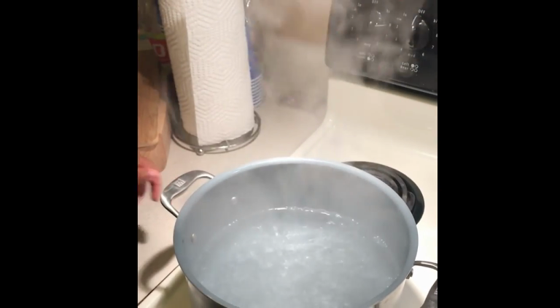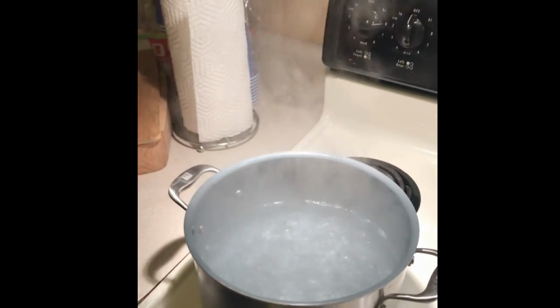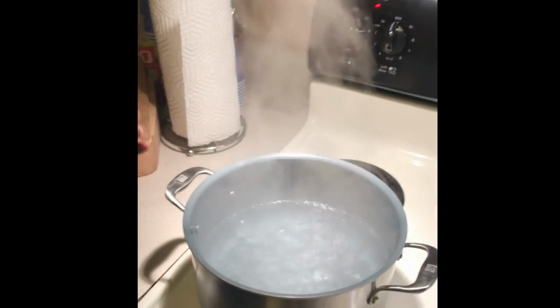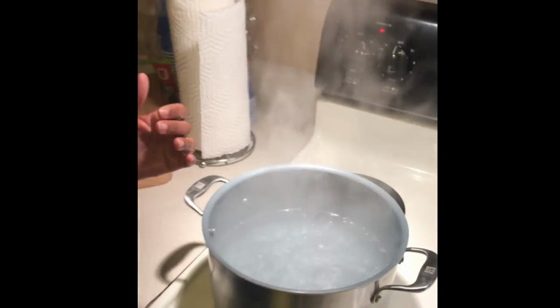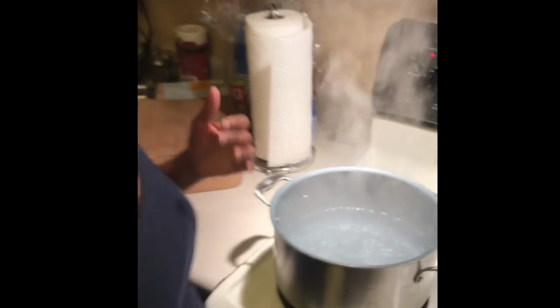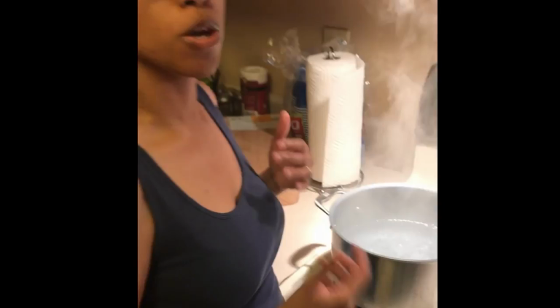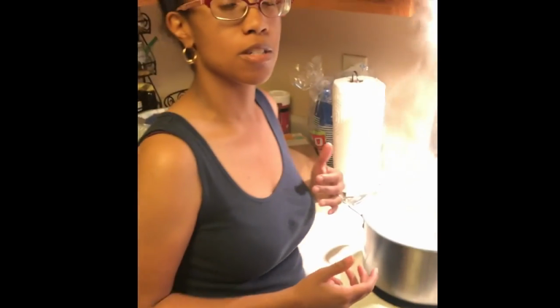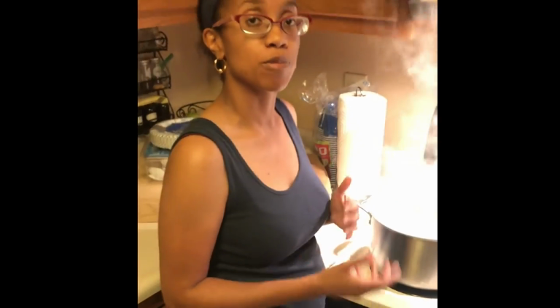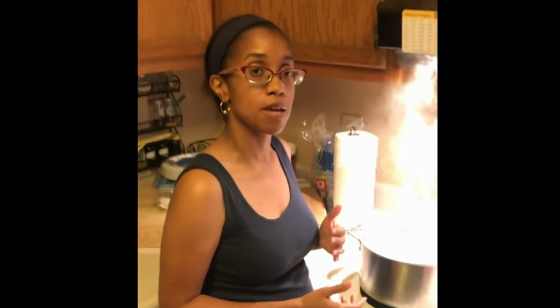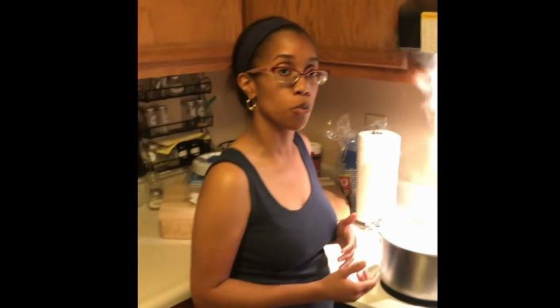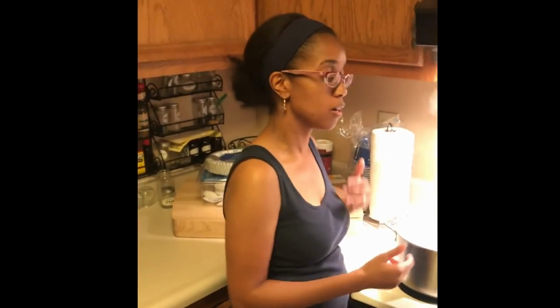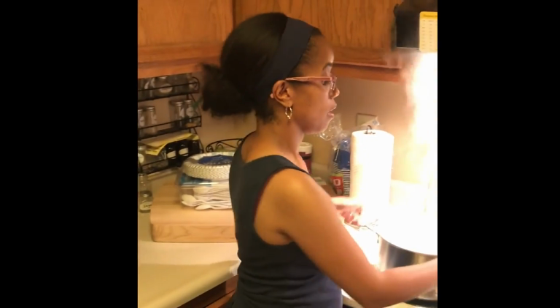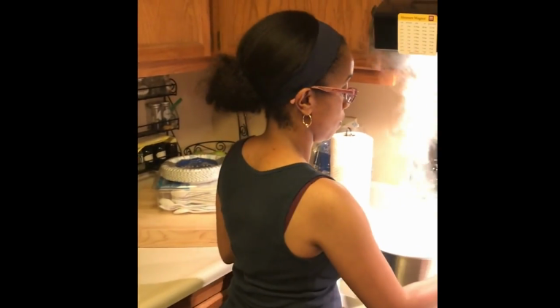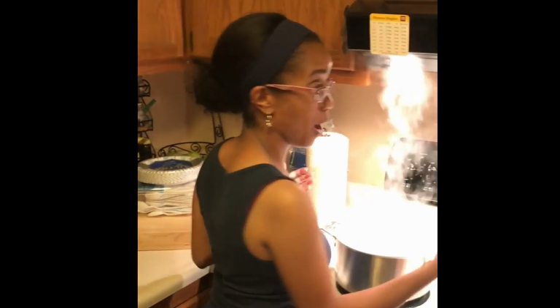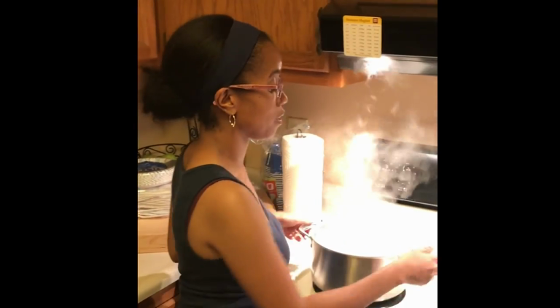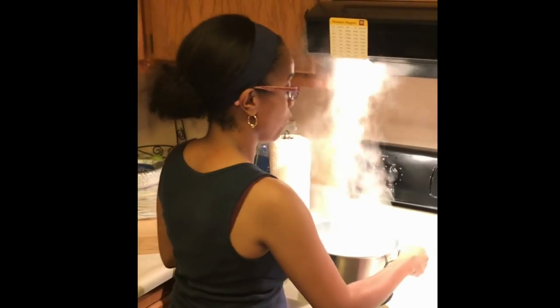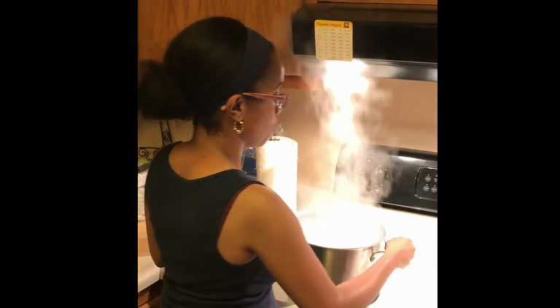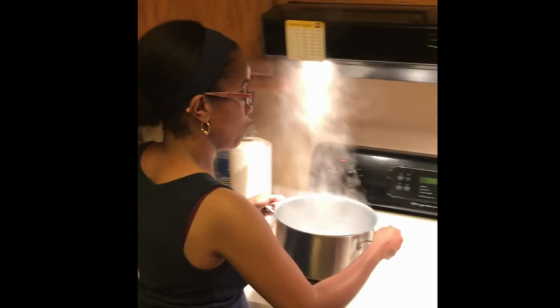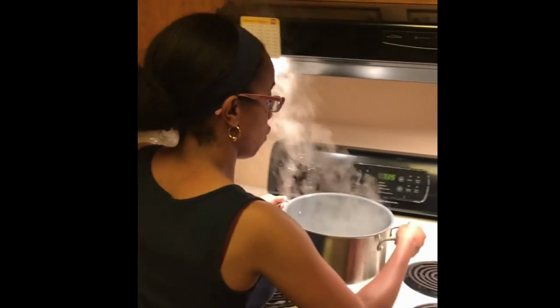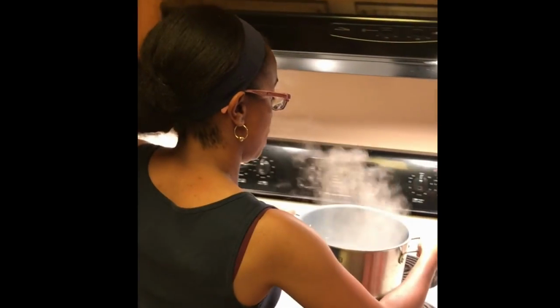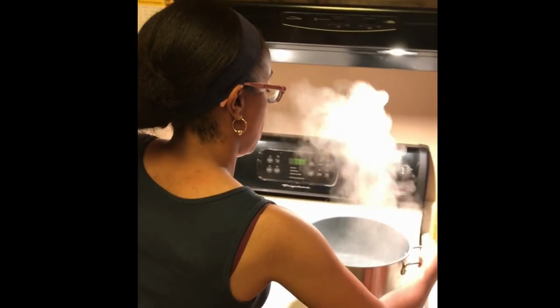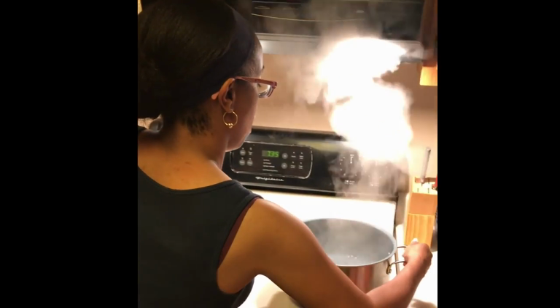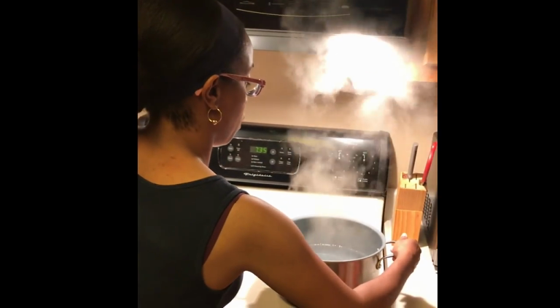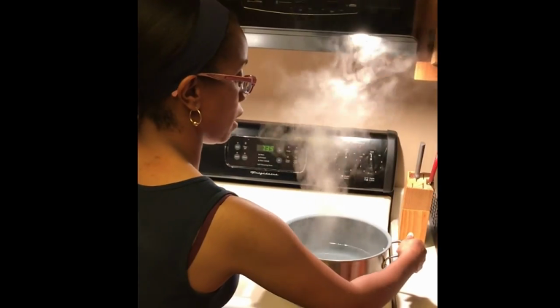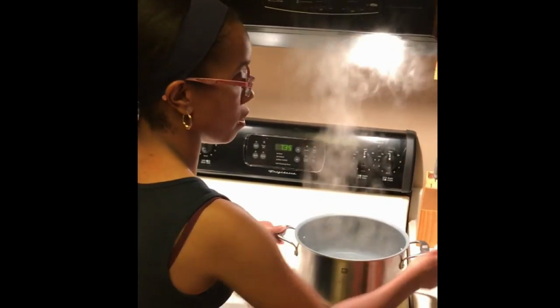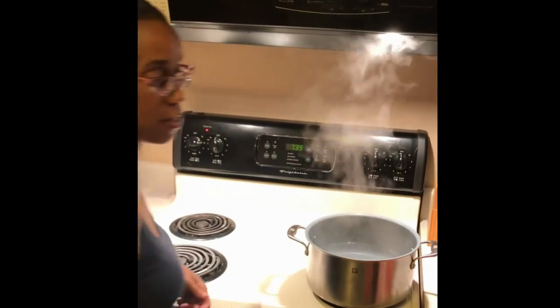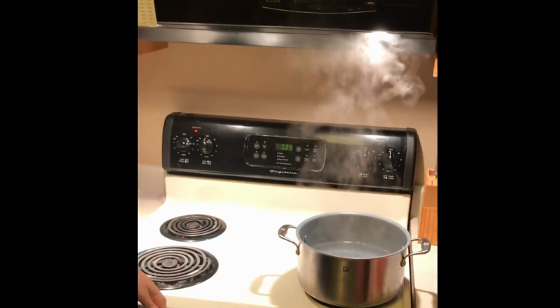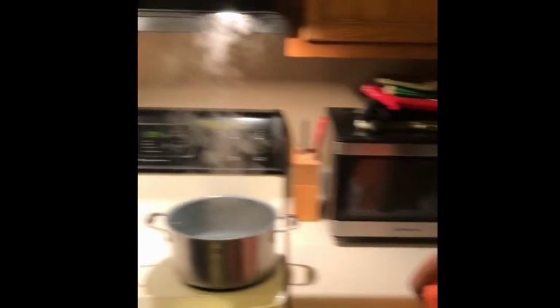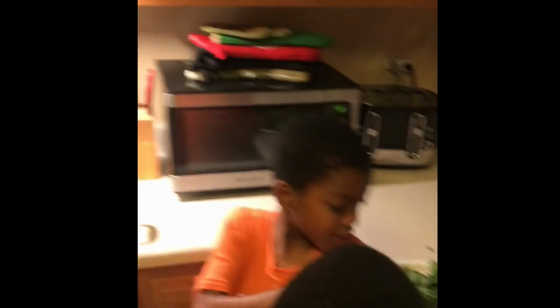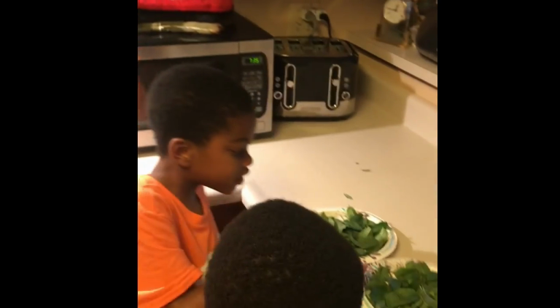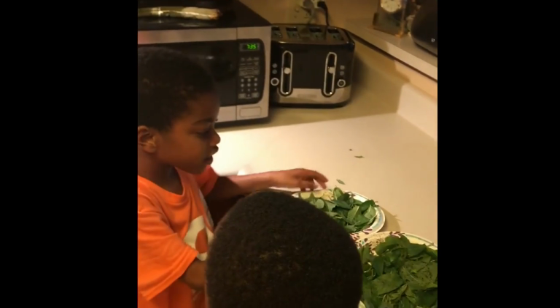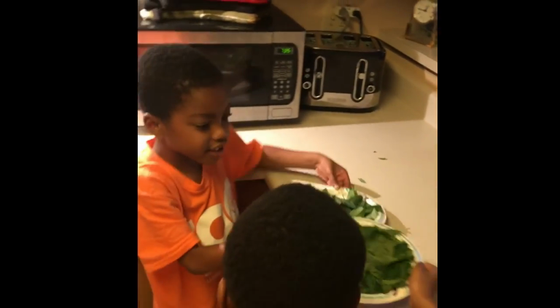But we don't want to cook the mint leaves — we want to have them steep in the hot water. So we're going to remove it from the heat, put it on a burner that's not on, and then Gardener Jerry and James will go ahead and add in the mint leaves.